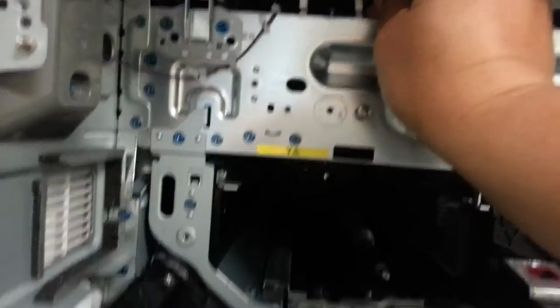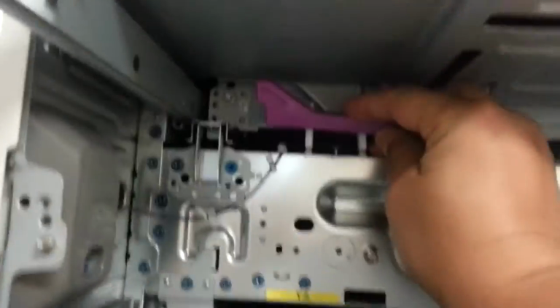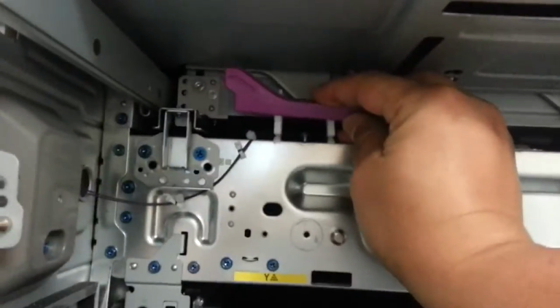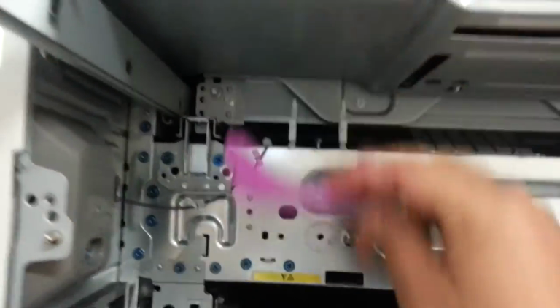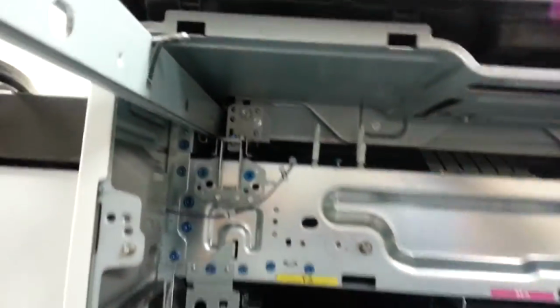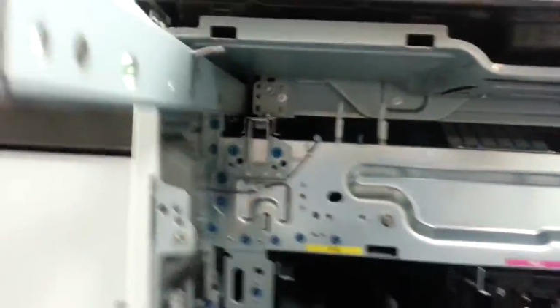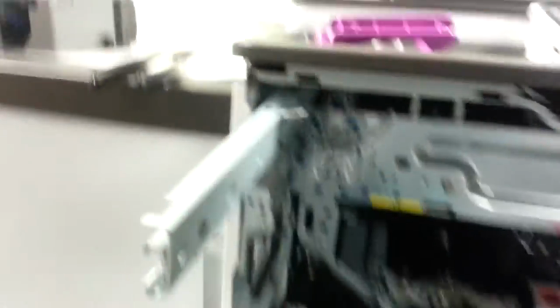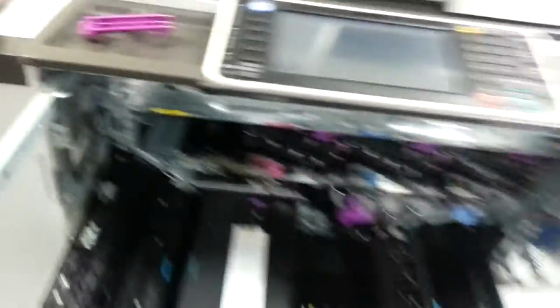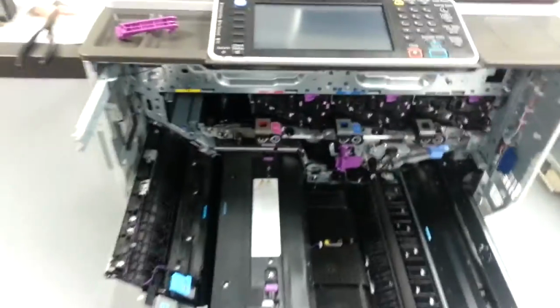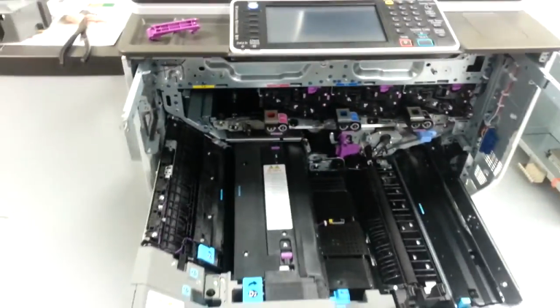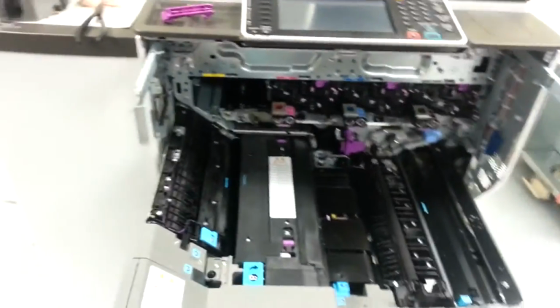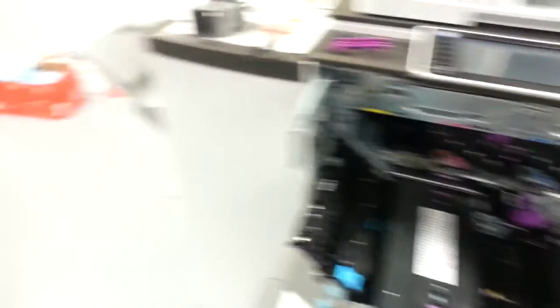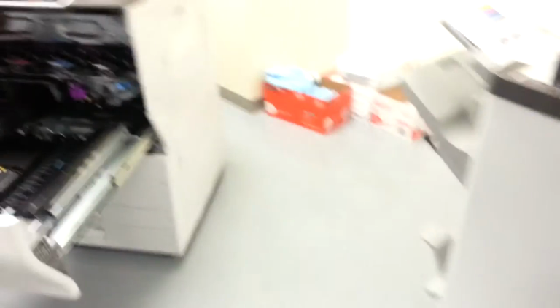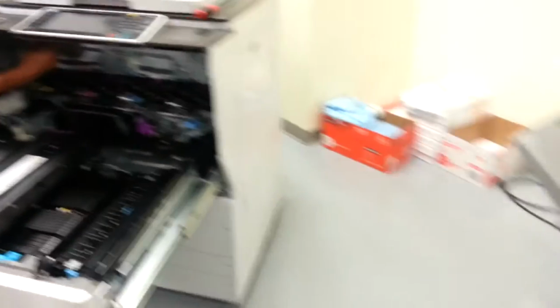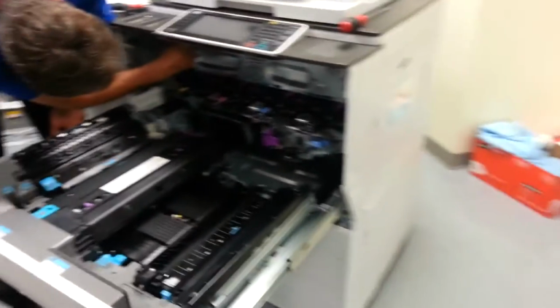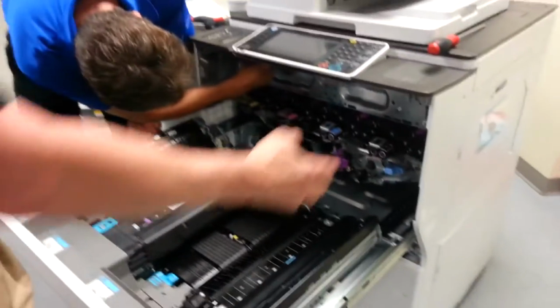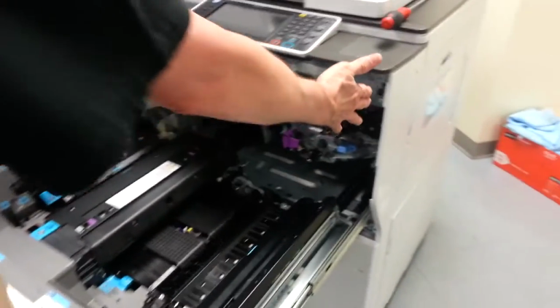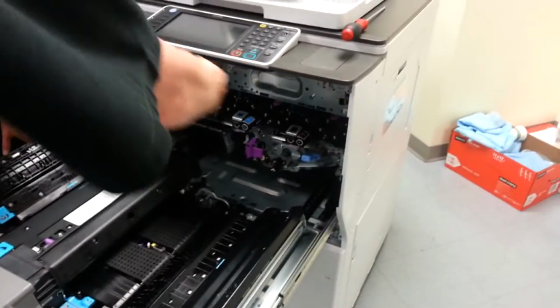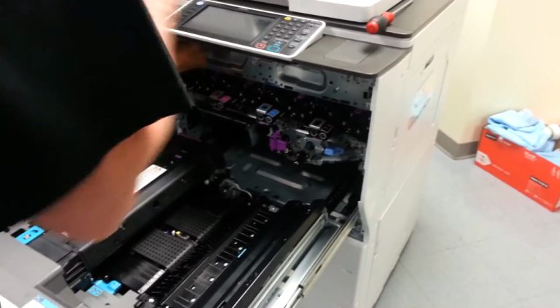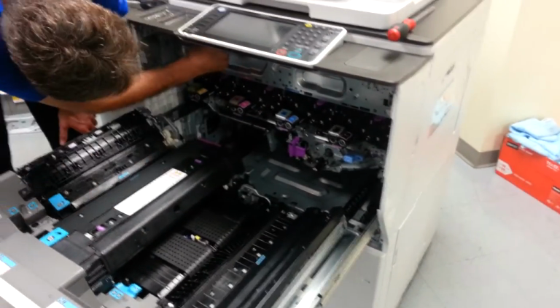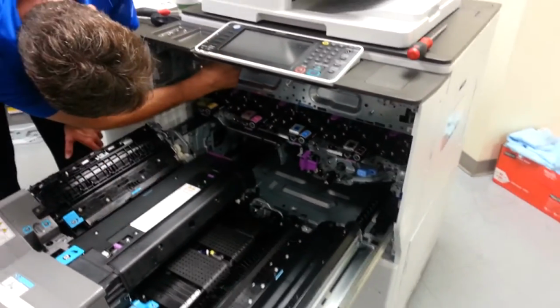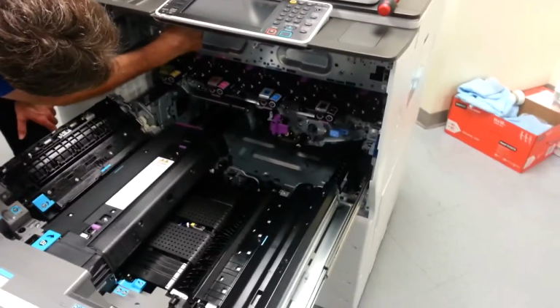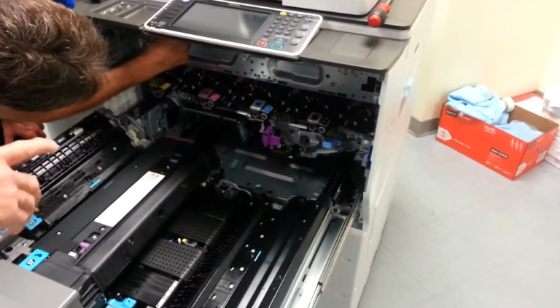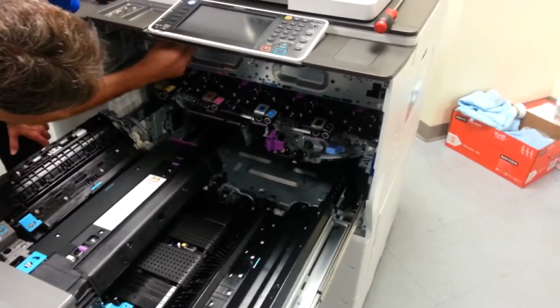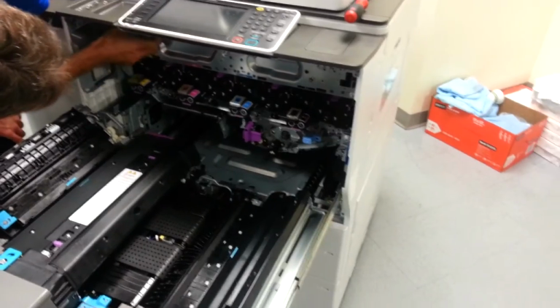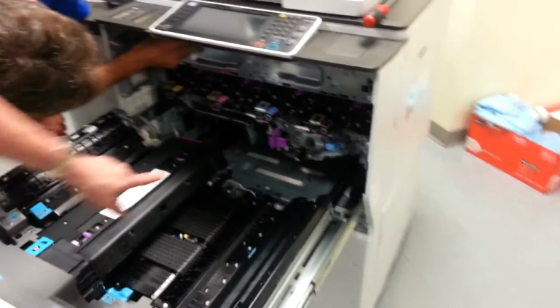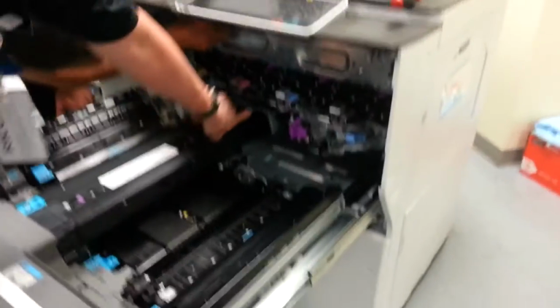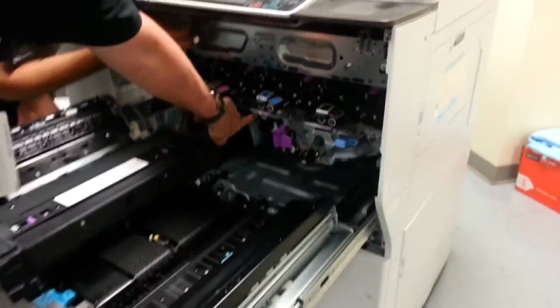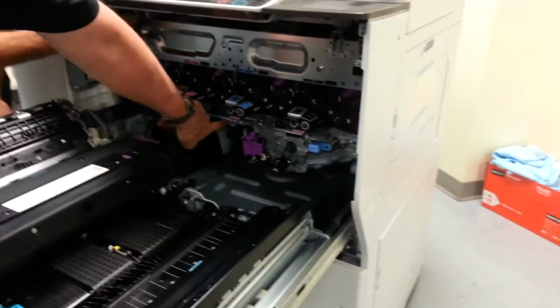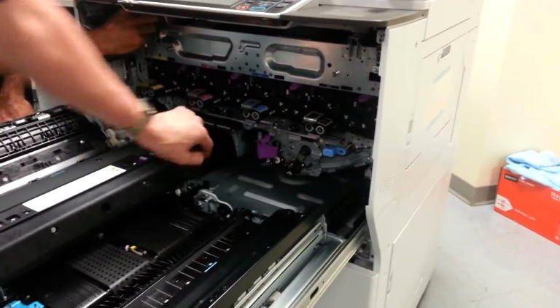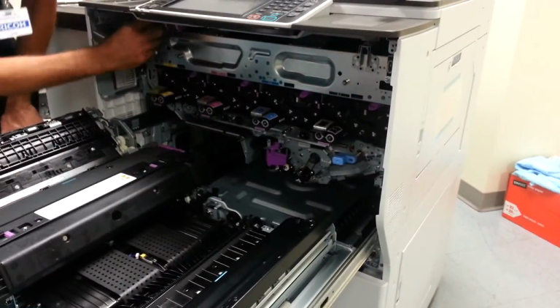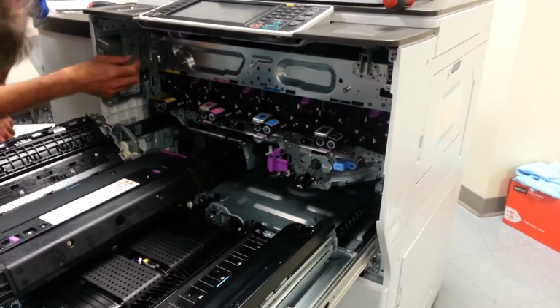There are three screws to get that out. Those three screws are located two on the toner hopper itself, and one at the very base, right down over here.